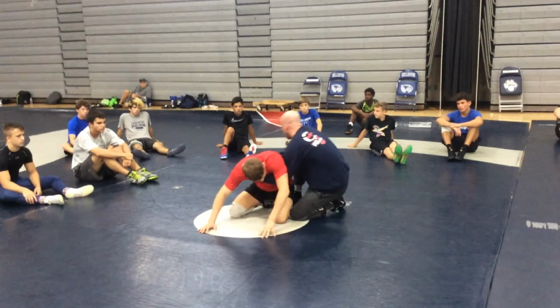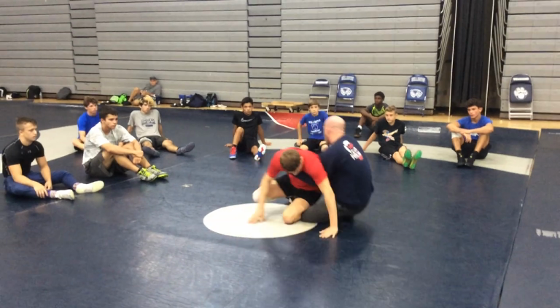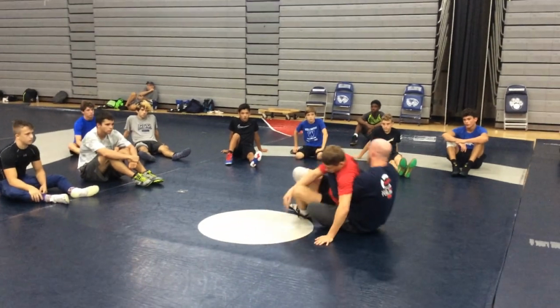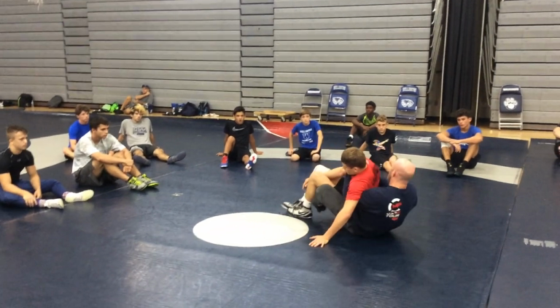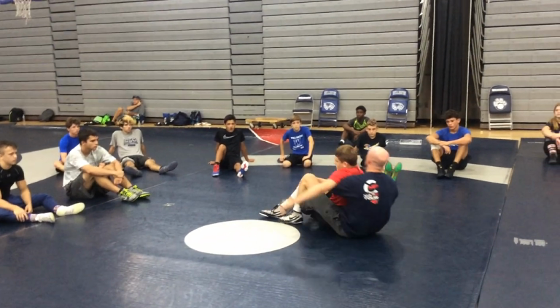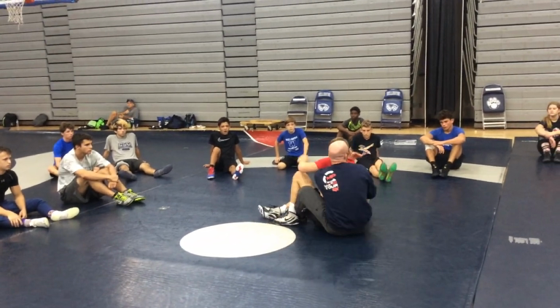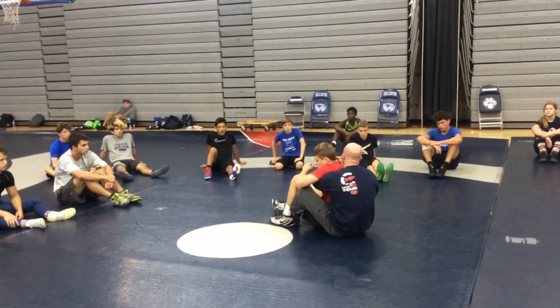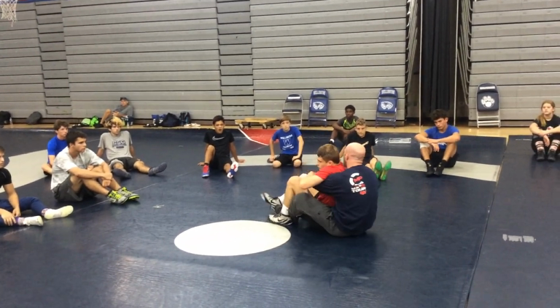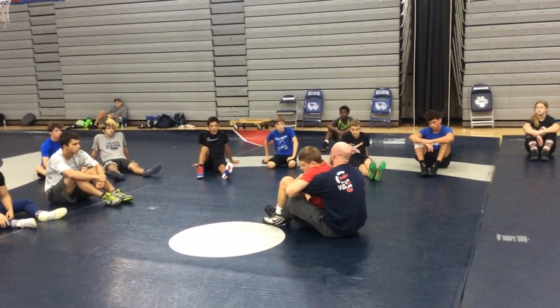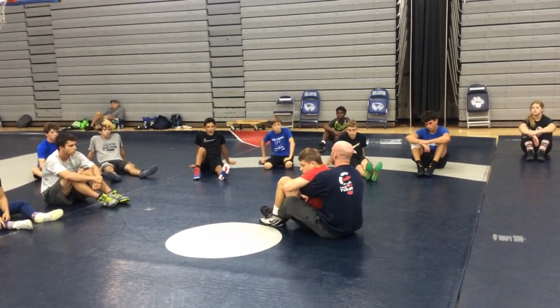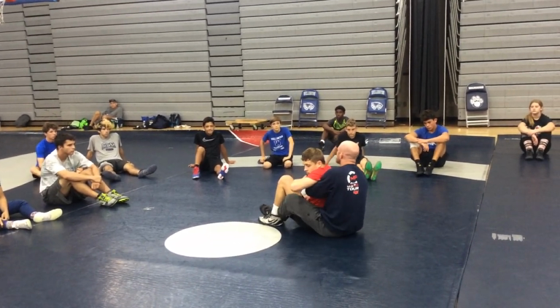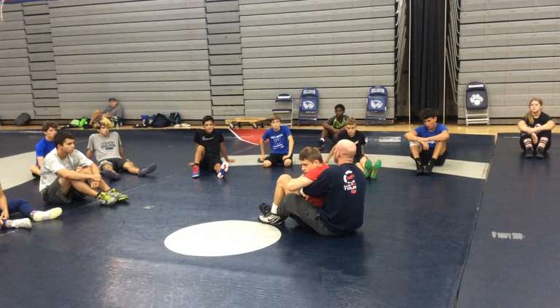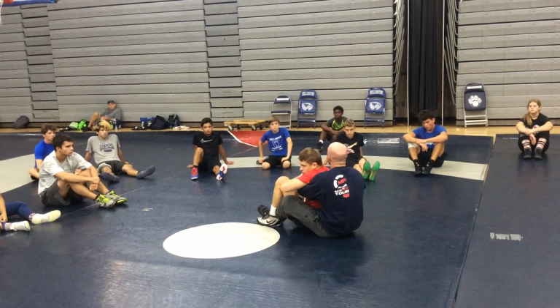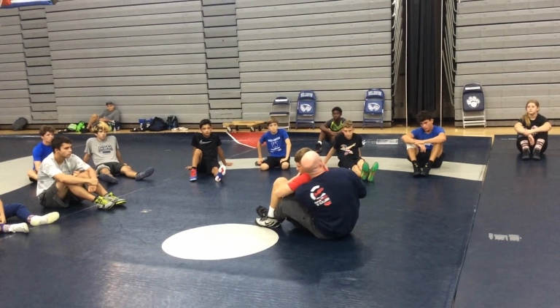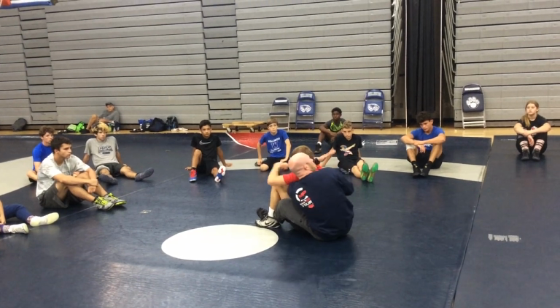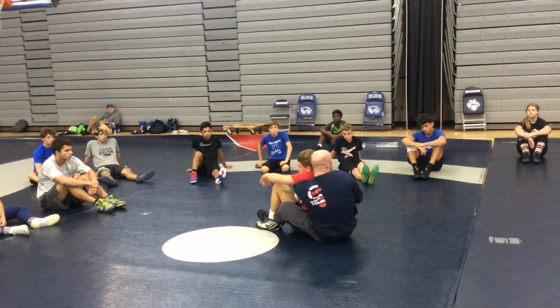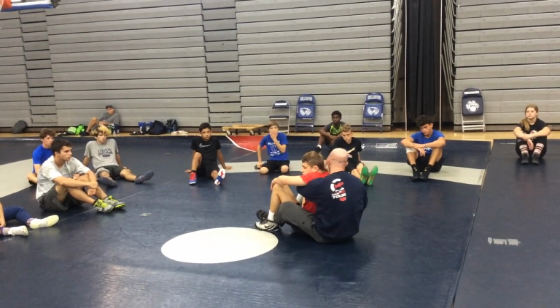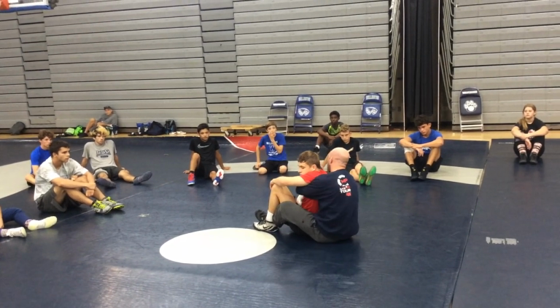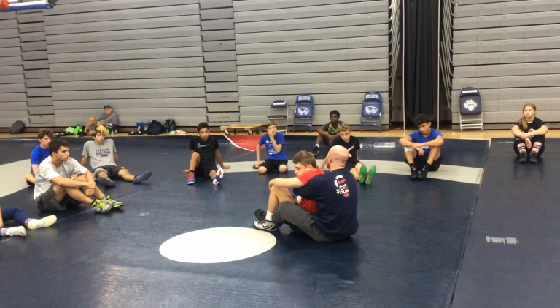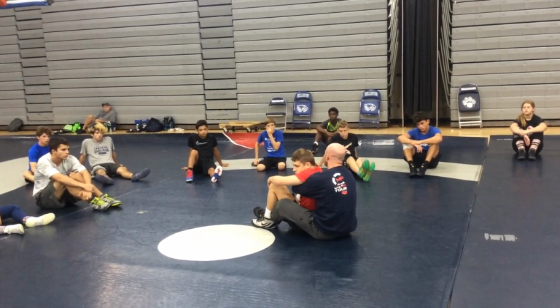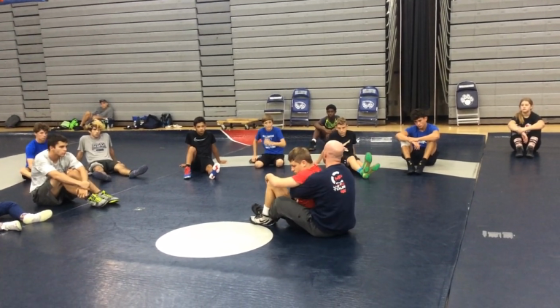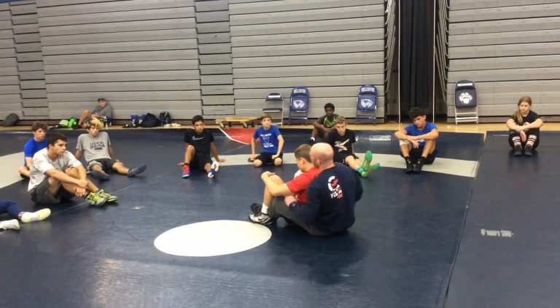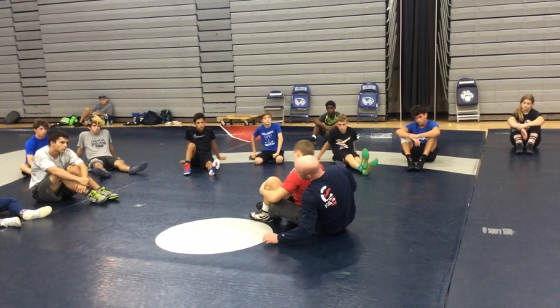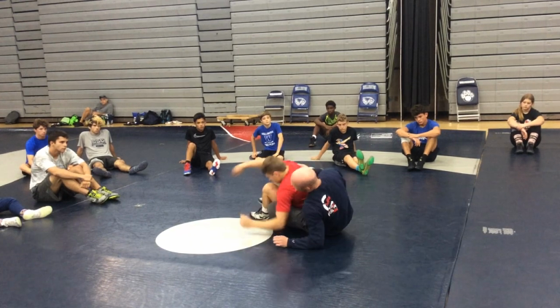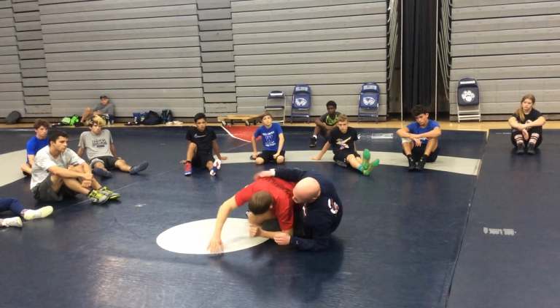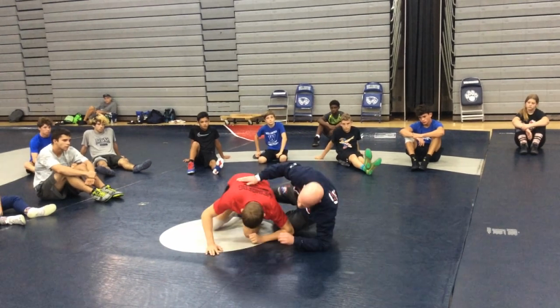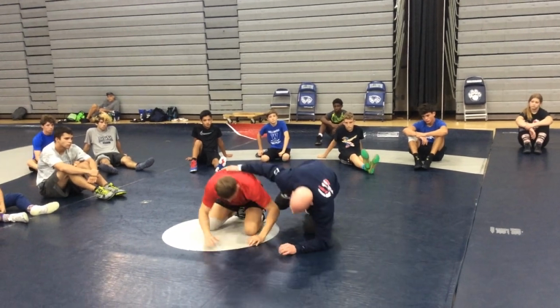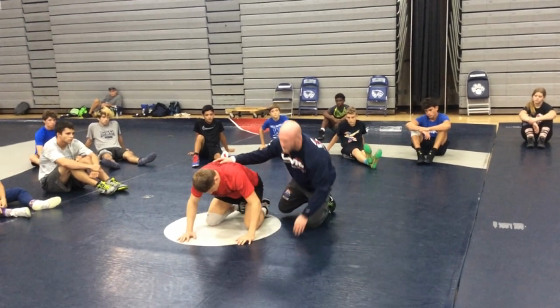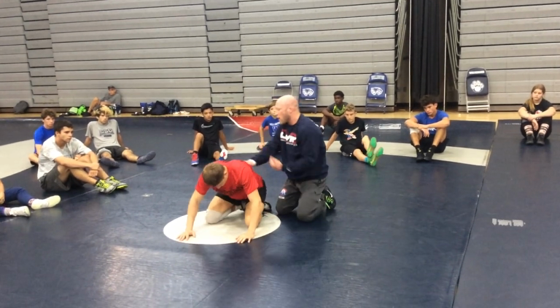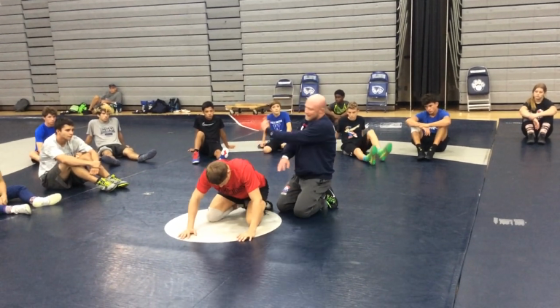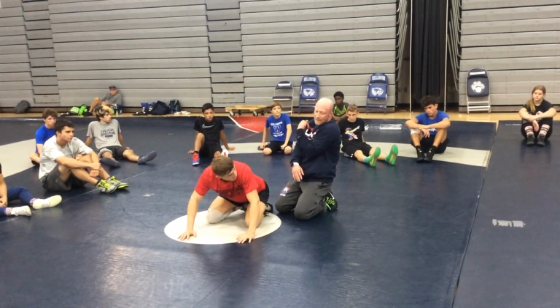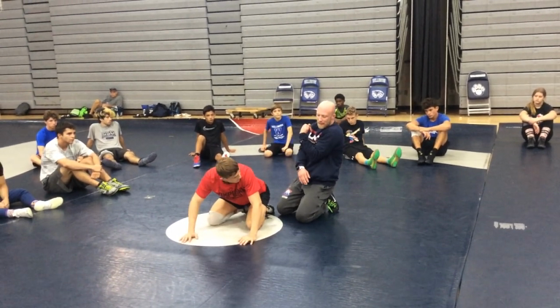If I get to my butt and I got this deep, super deep claw, and it starts to slip, it's real tough for me to regain my claw. So it's super important from the jump that we keep this claw and get it as tight as we can.